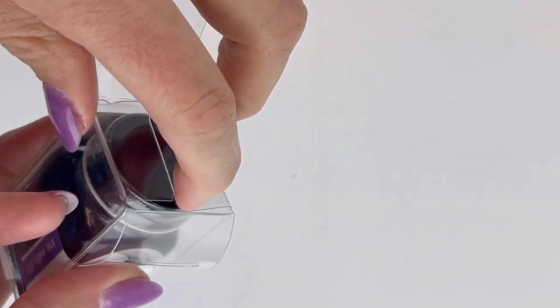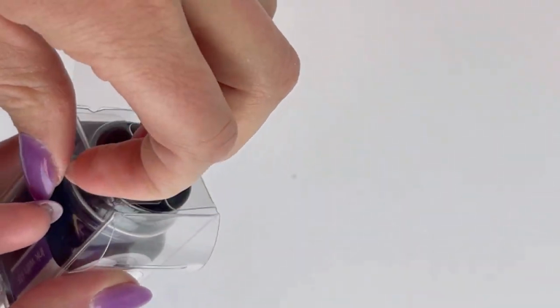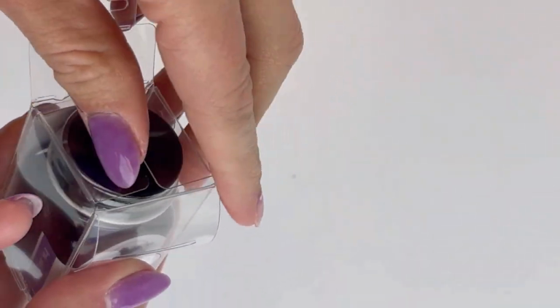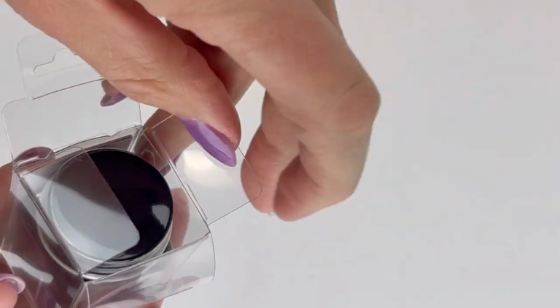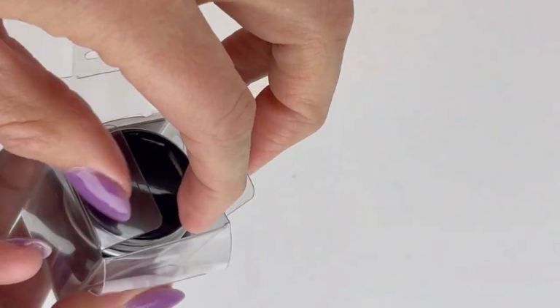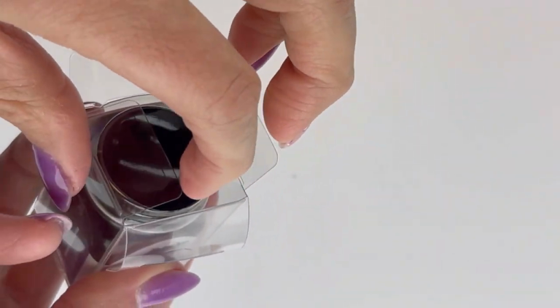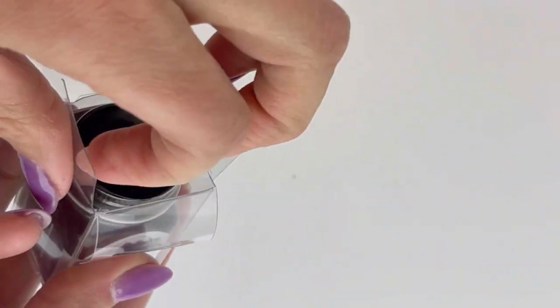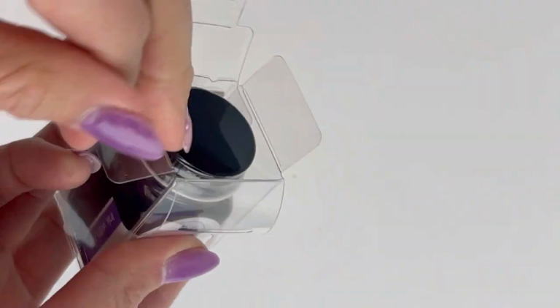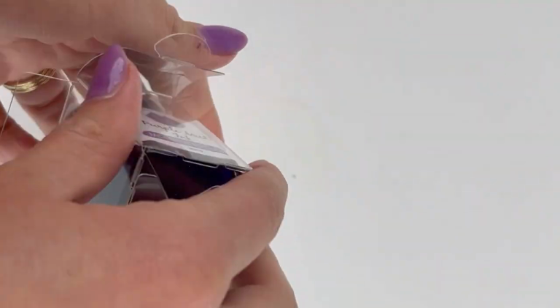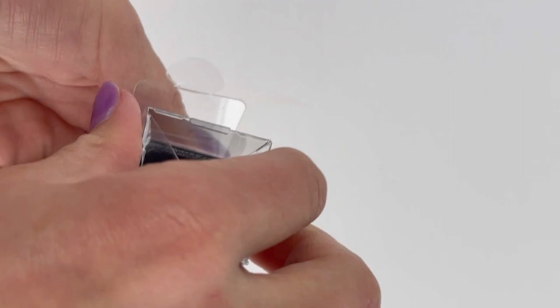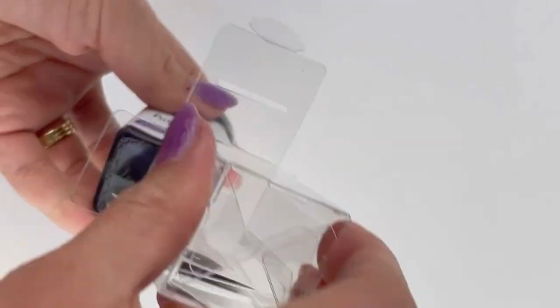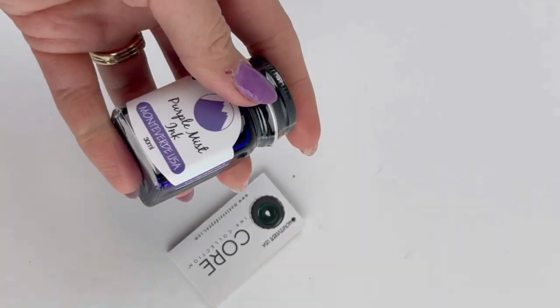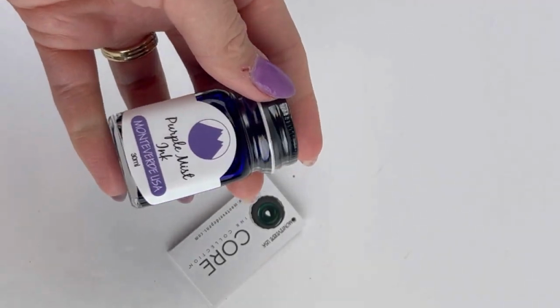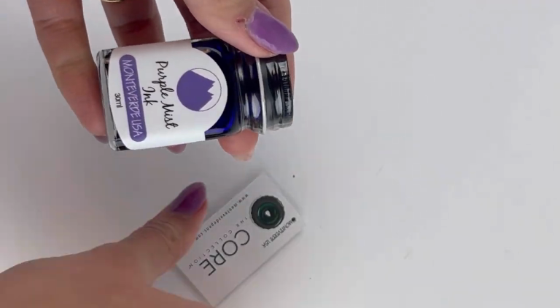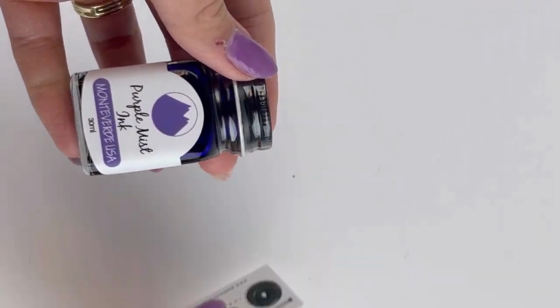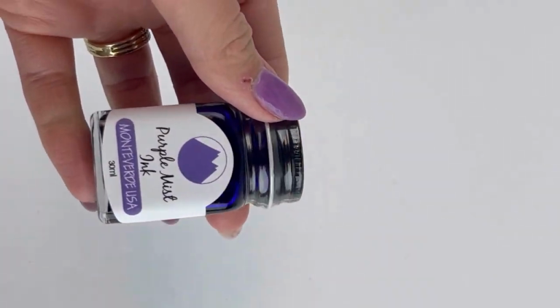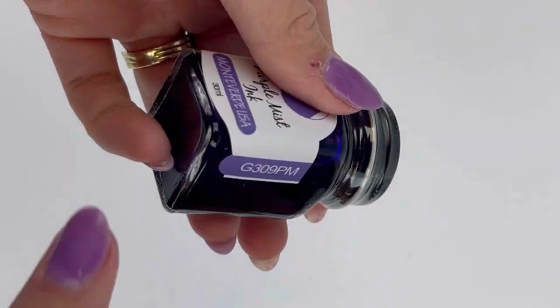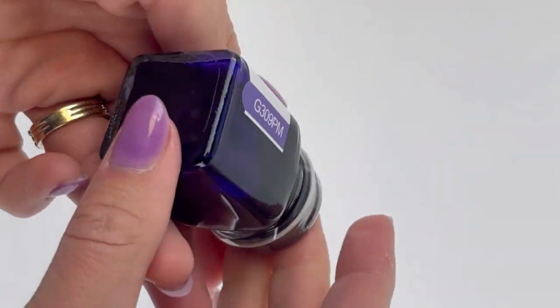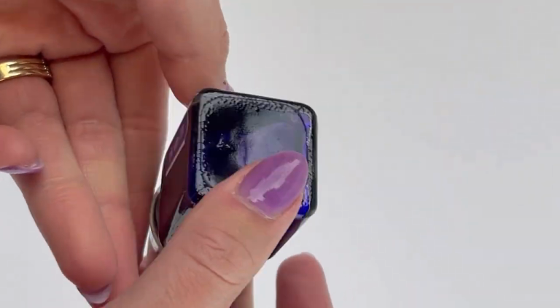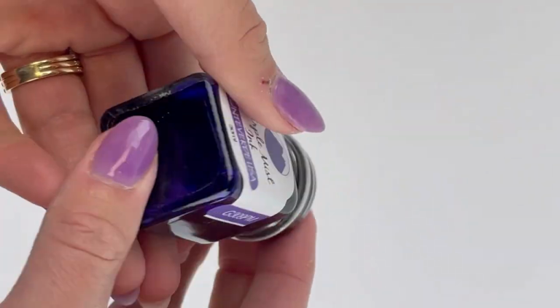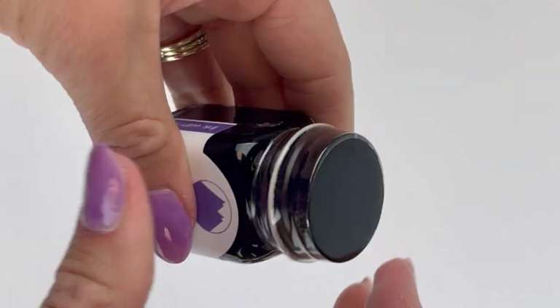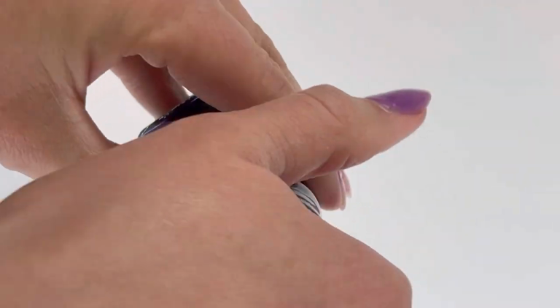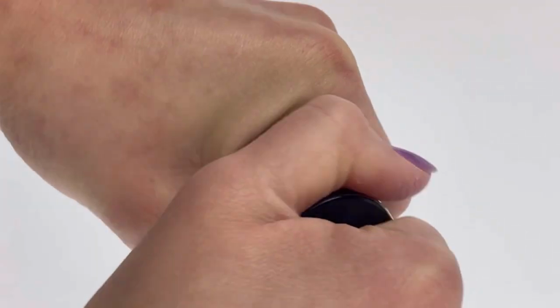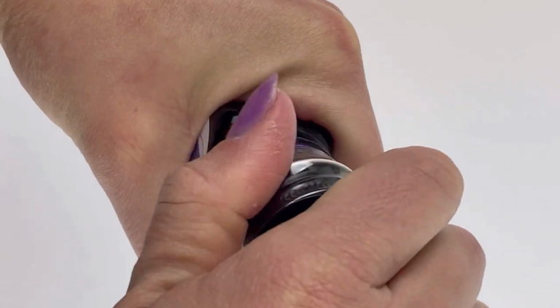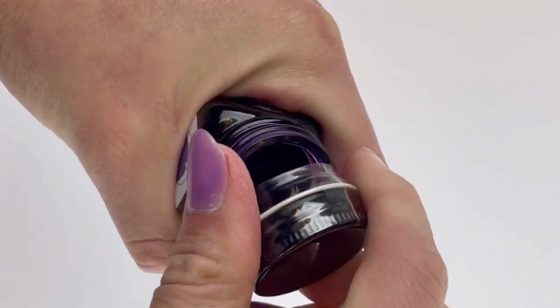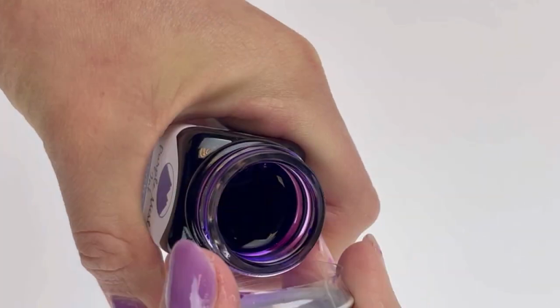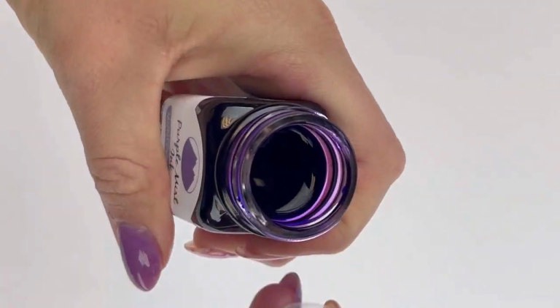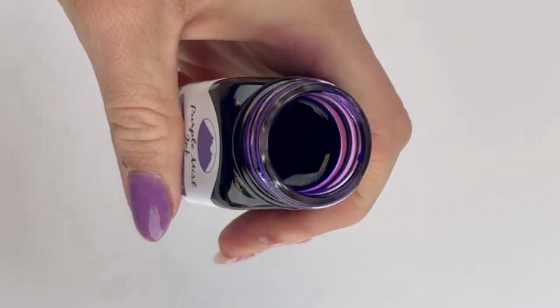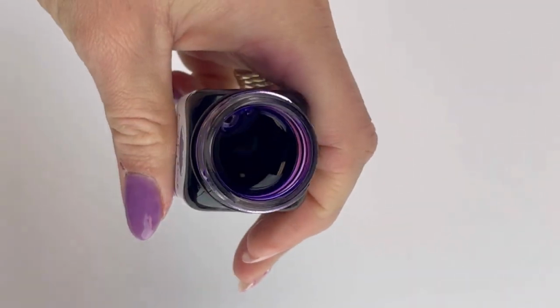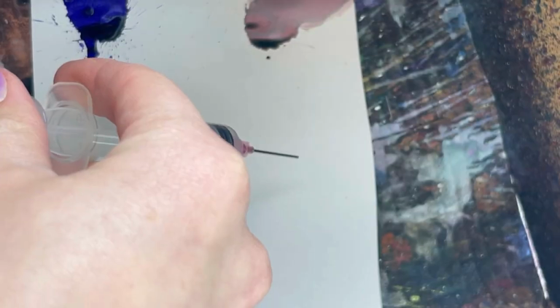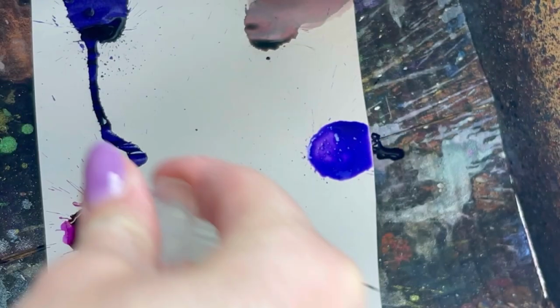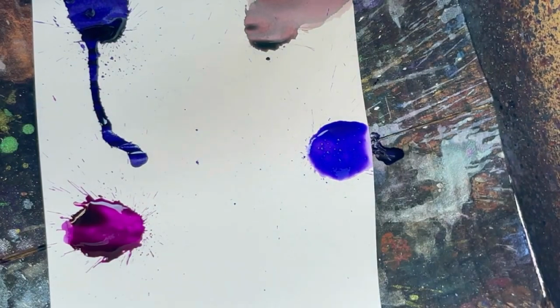Next we have a Monteverde, and this is Purple Mist ink. The Monteverde inks are really usable and affordable, and they have a lot of great colors — let's see if this is one of them that draws you in.